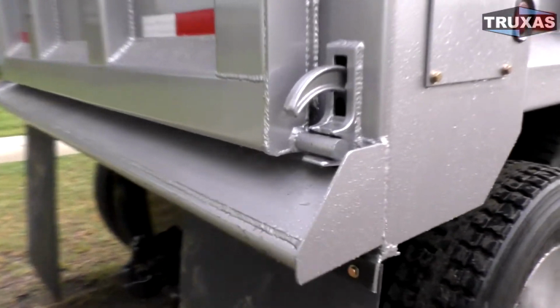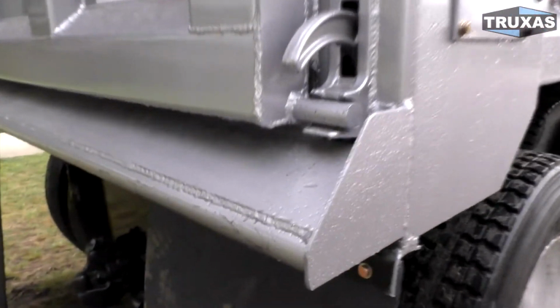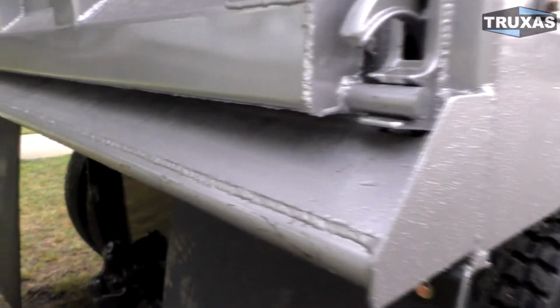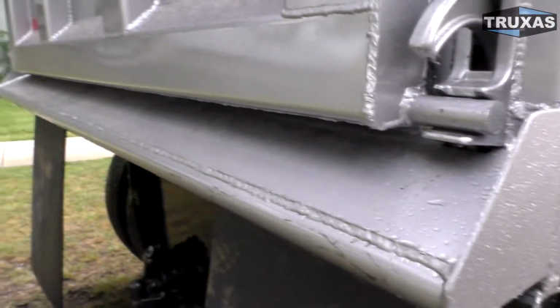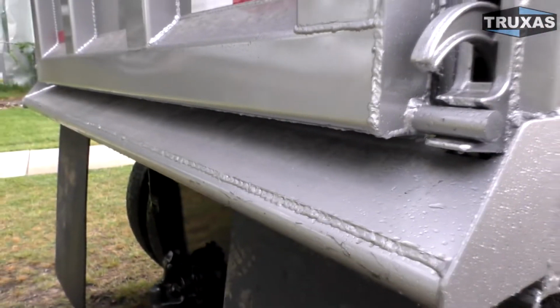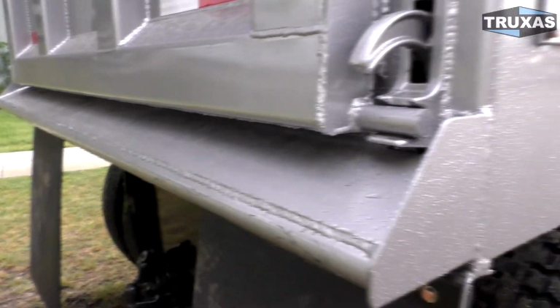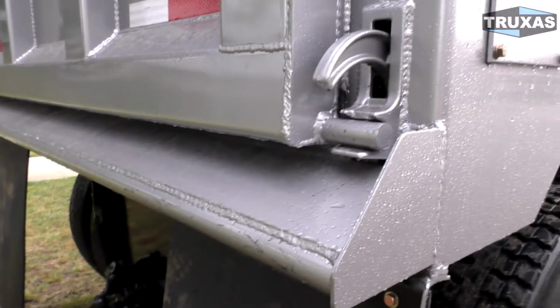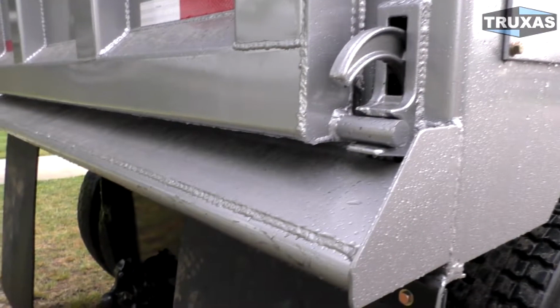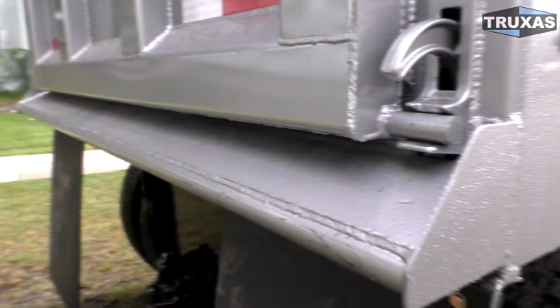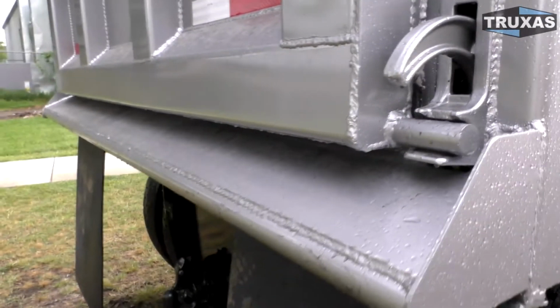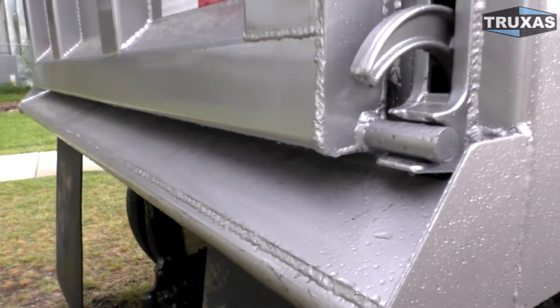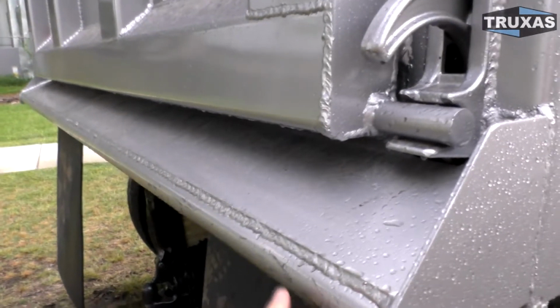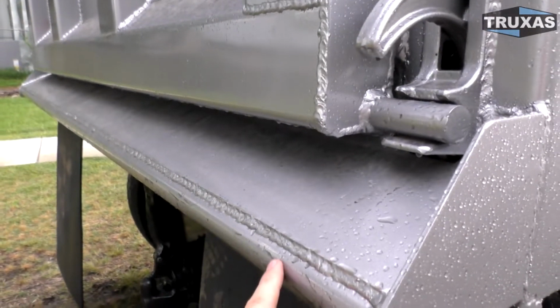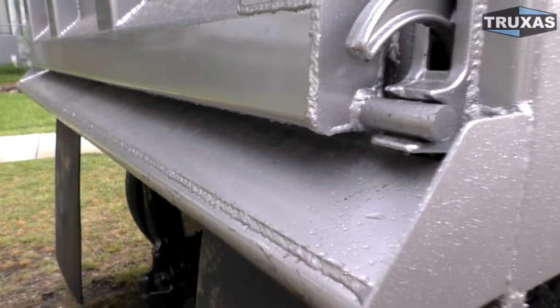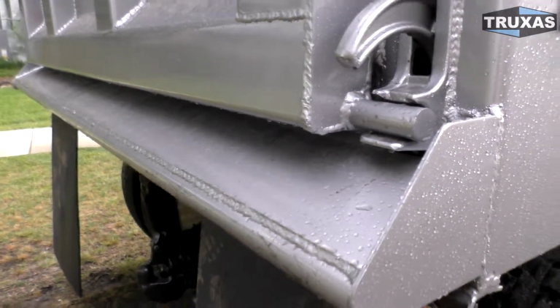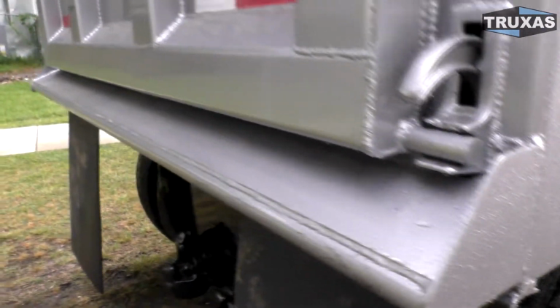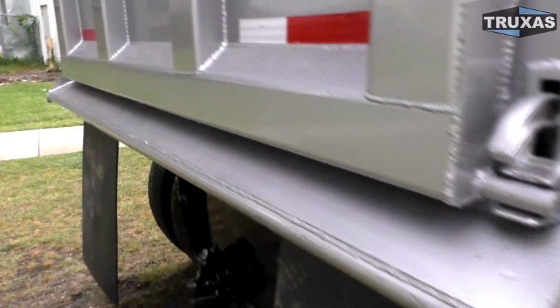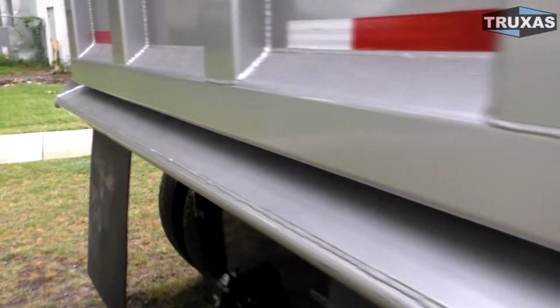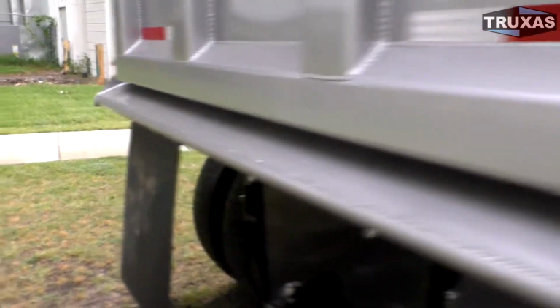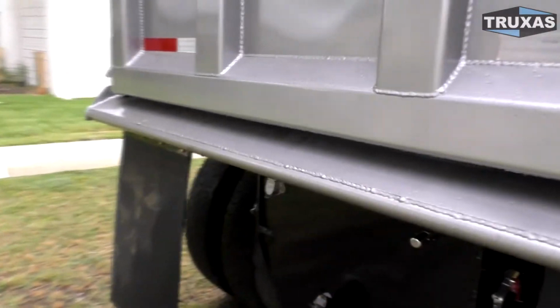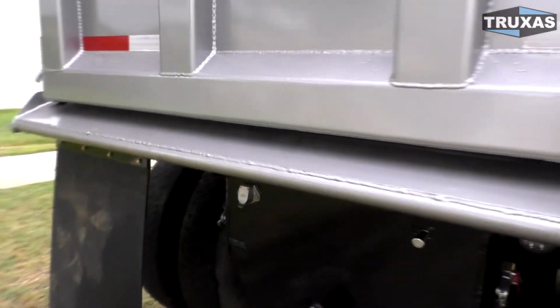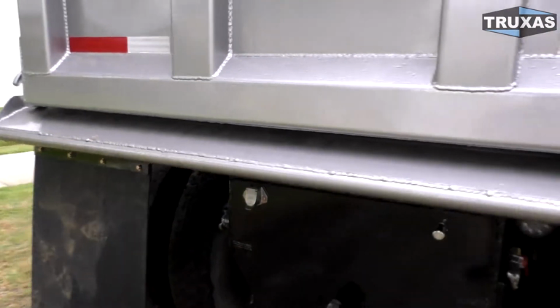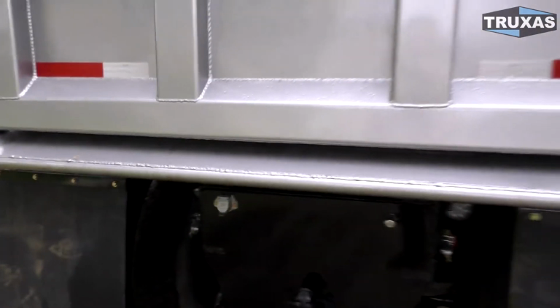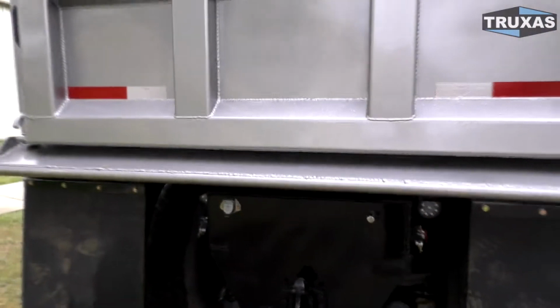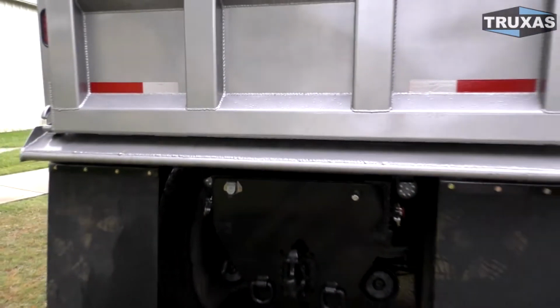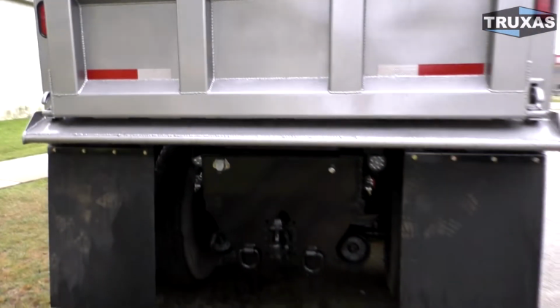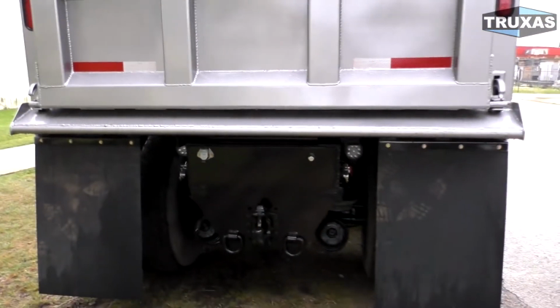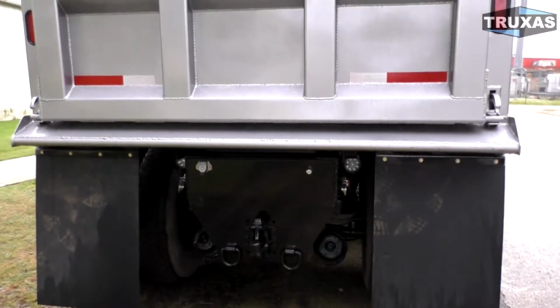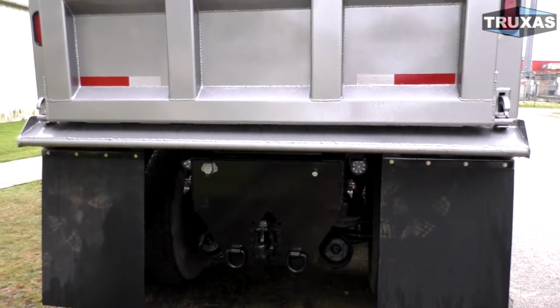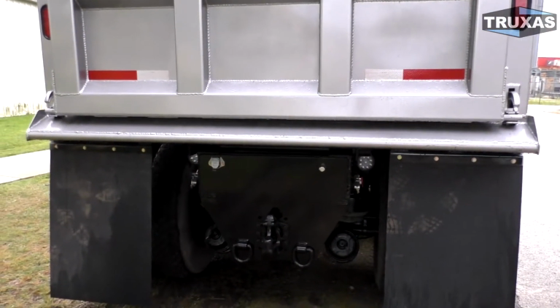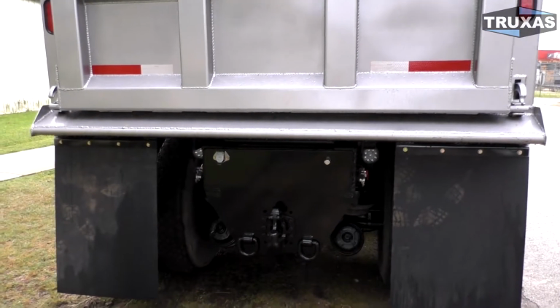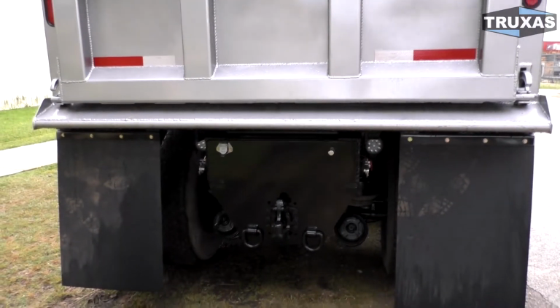Another good option here is the HD apron with the pipe, as you can see on the back there. It really keeps the apron from getting folded up if you back into the truck with equipment.